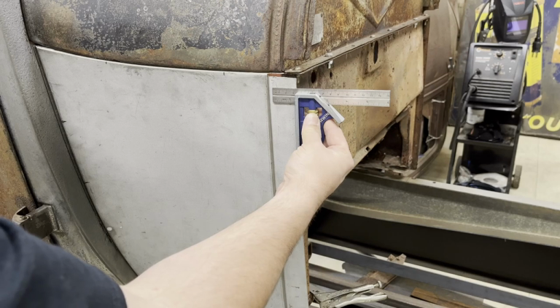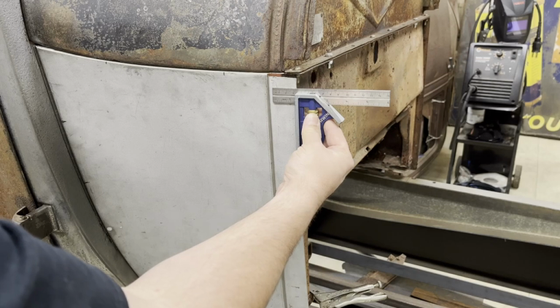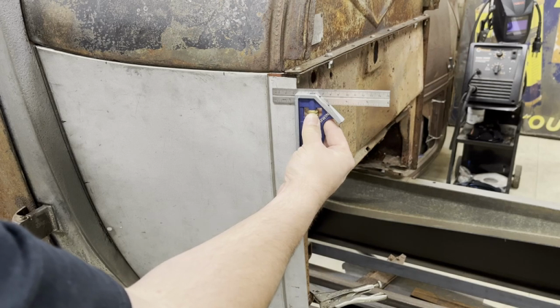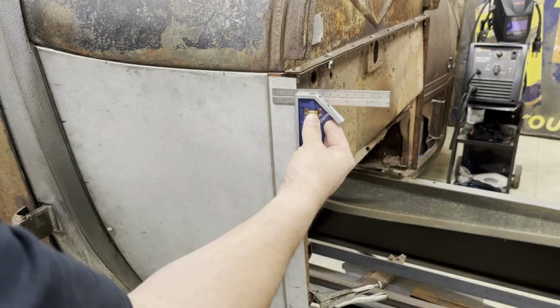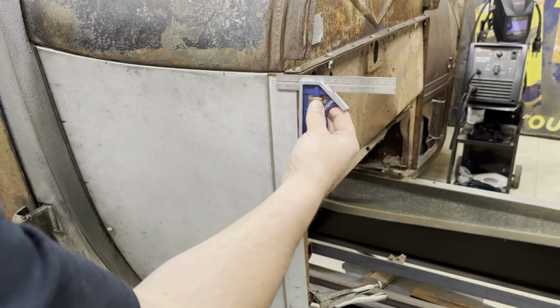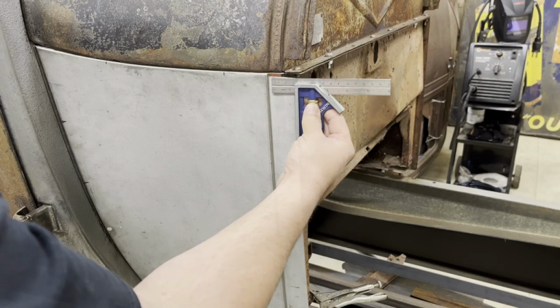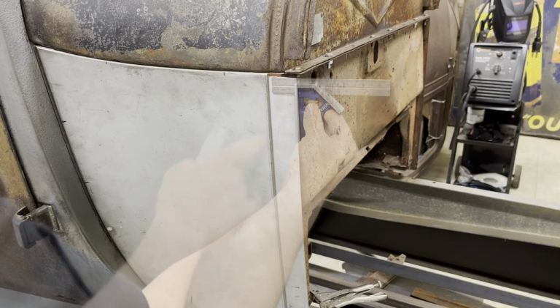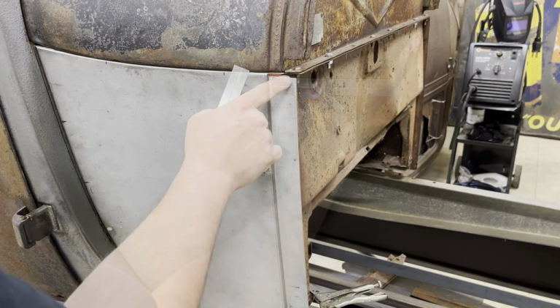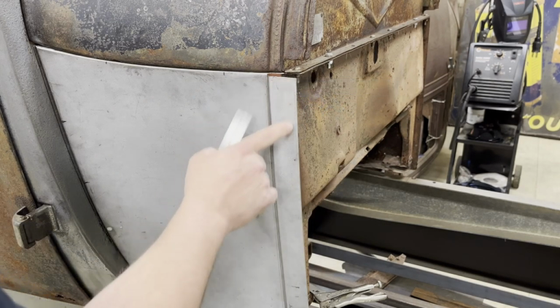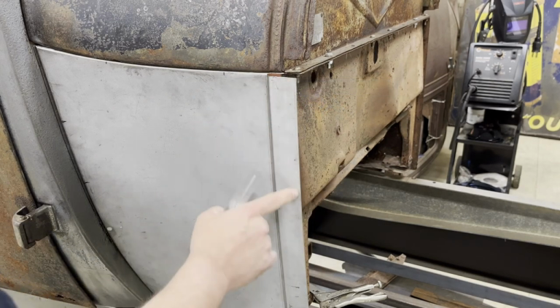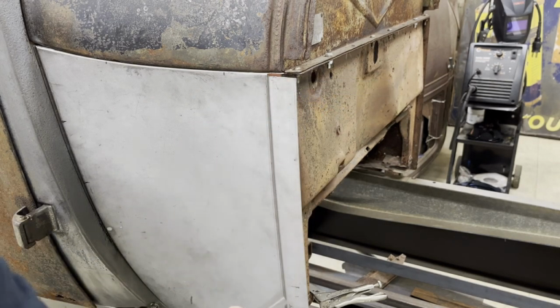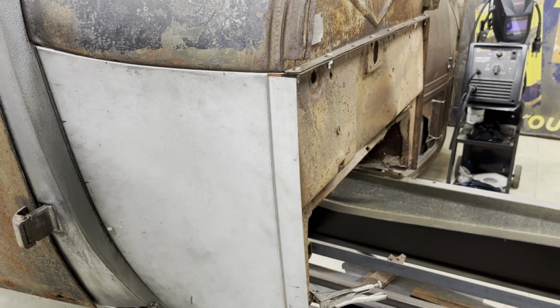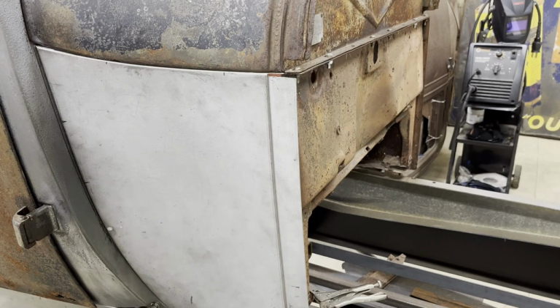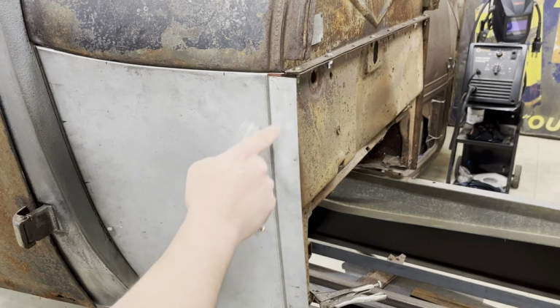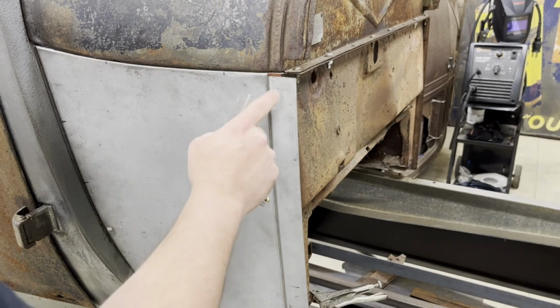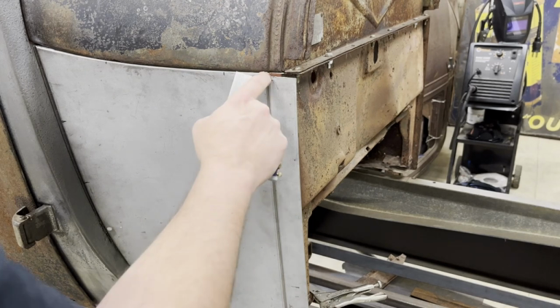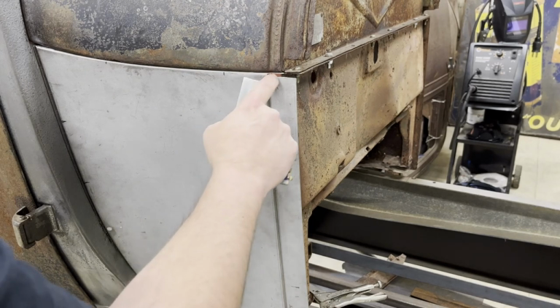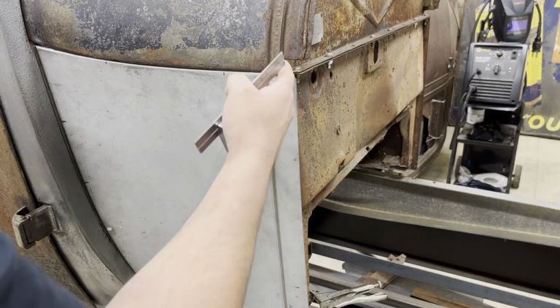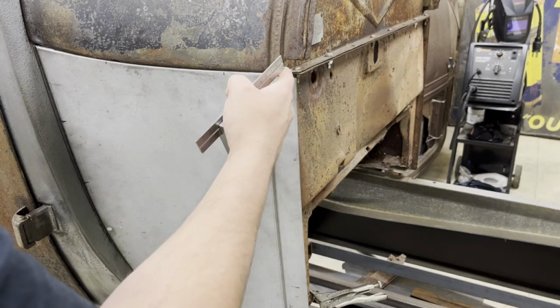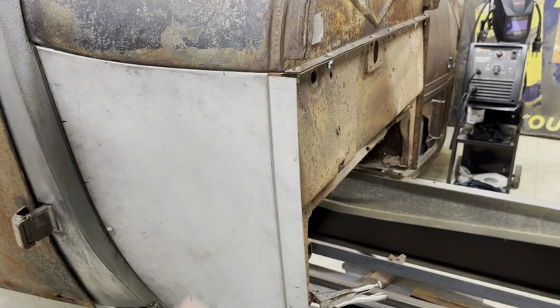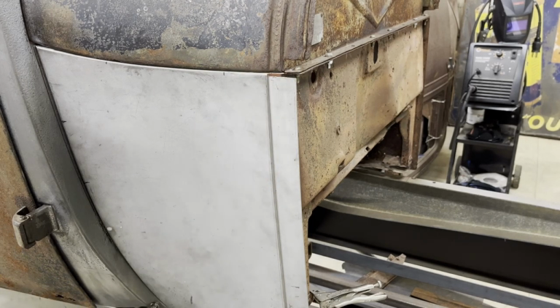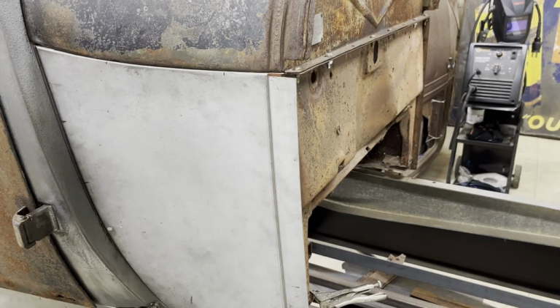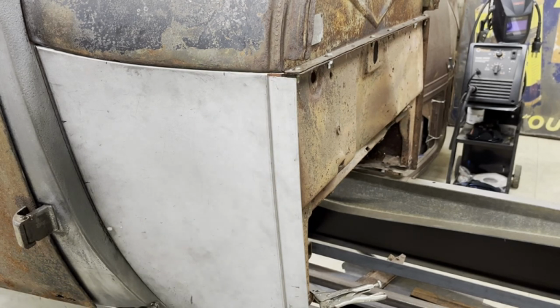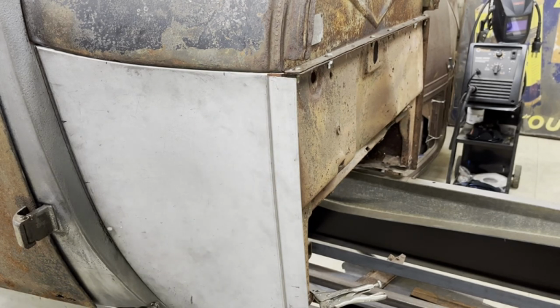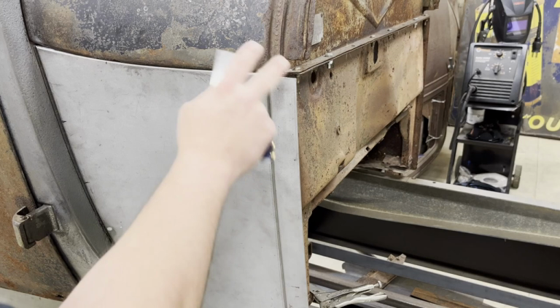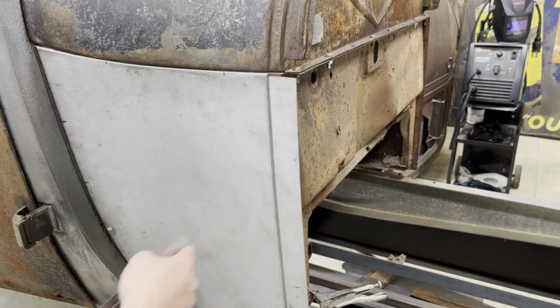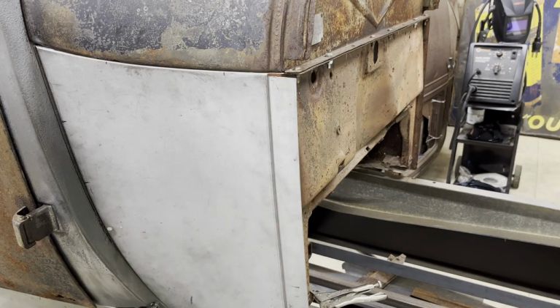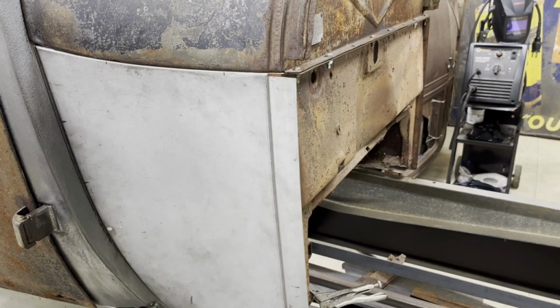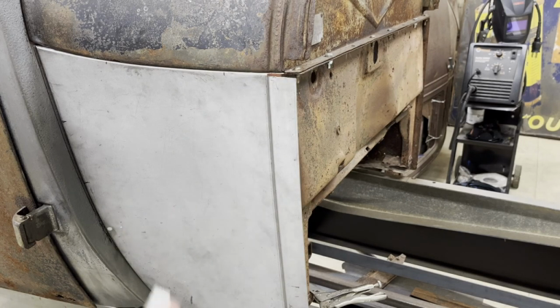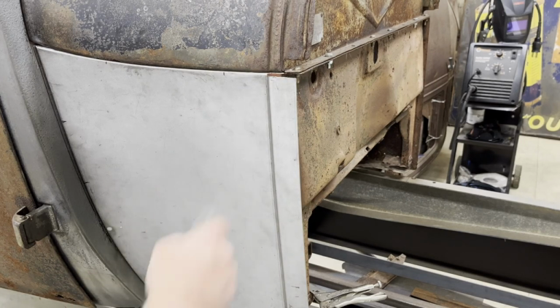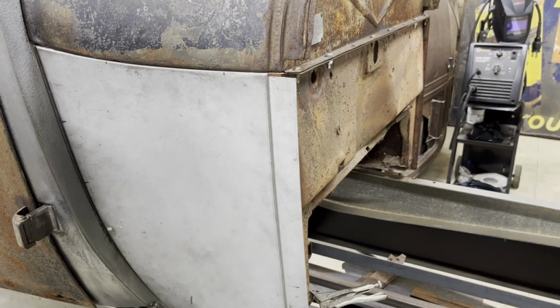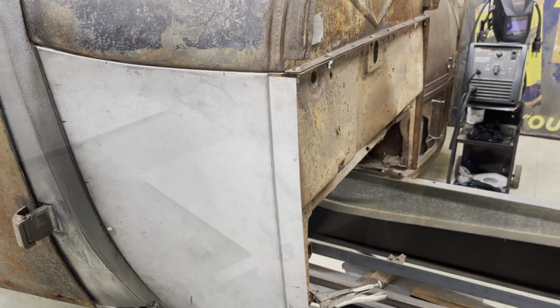Maybe over an eighth. I'll trim this panel back, then I'll weld it here. I'll trim it back right here, and that'll get this area done. Let's go ahead and take care of that.